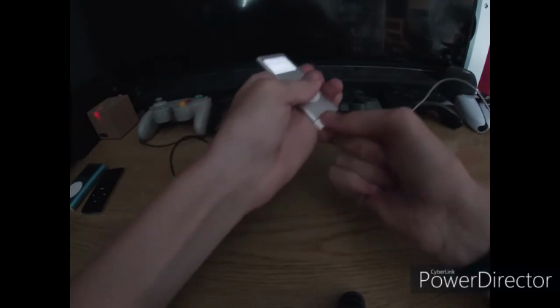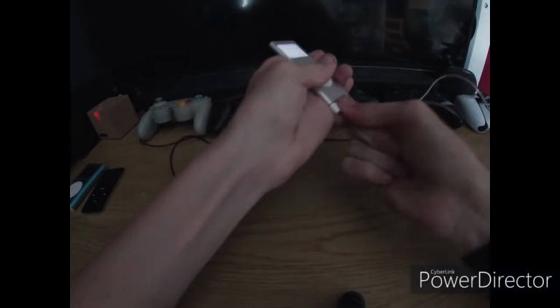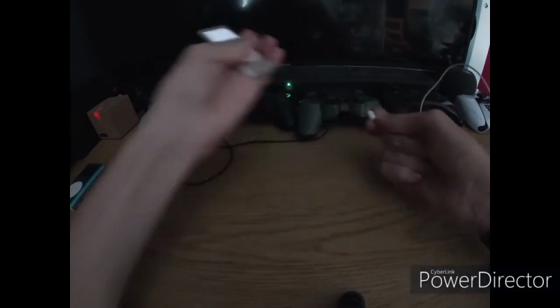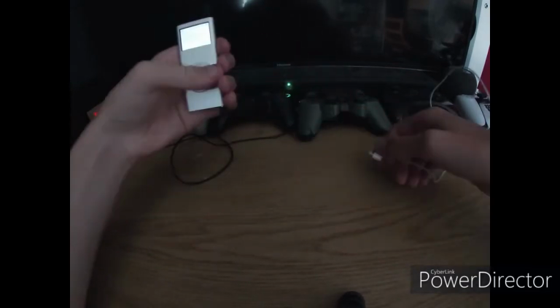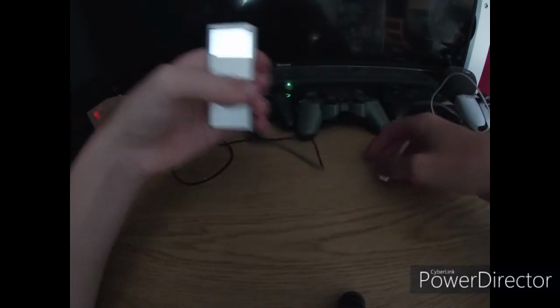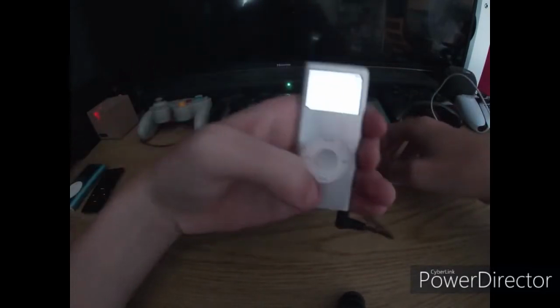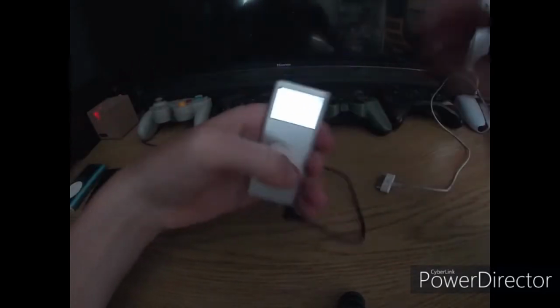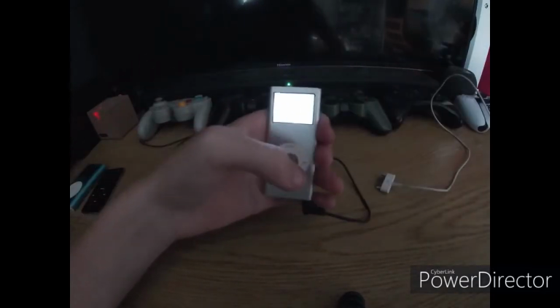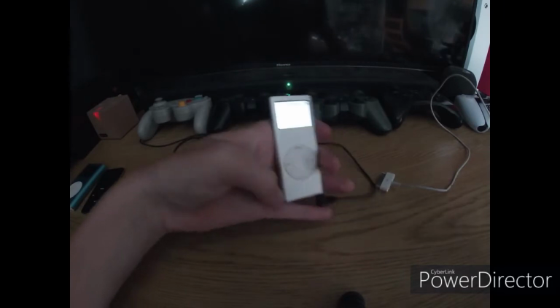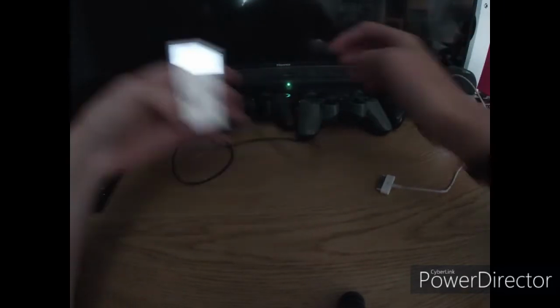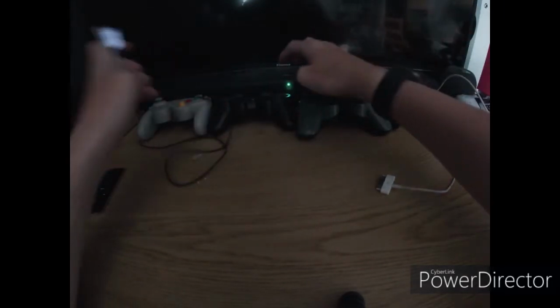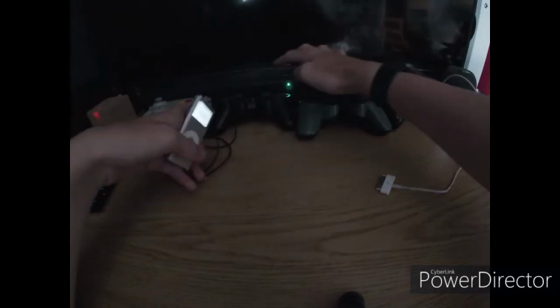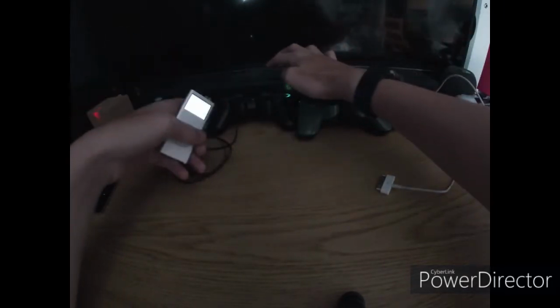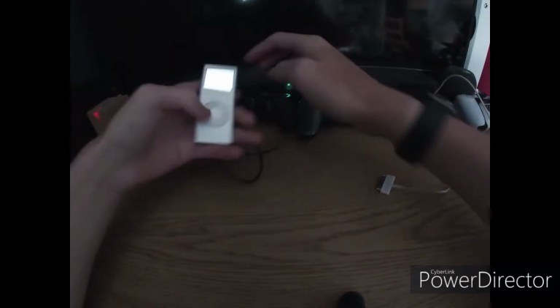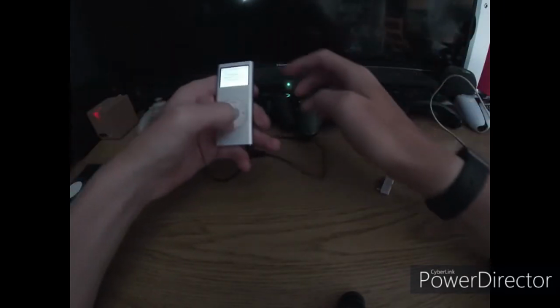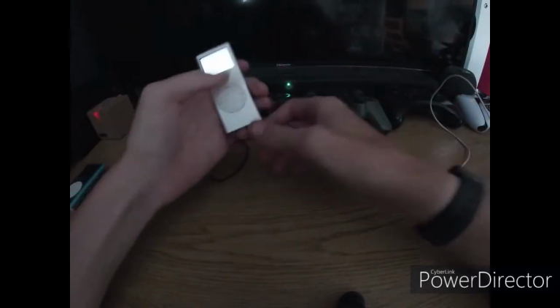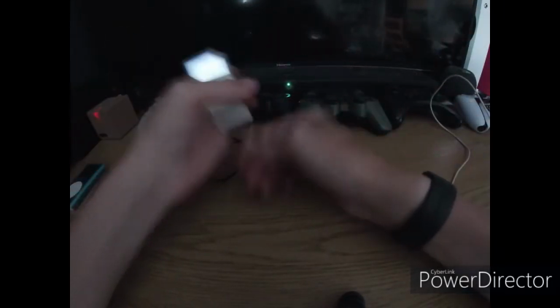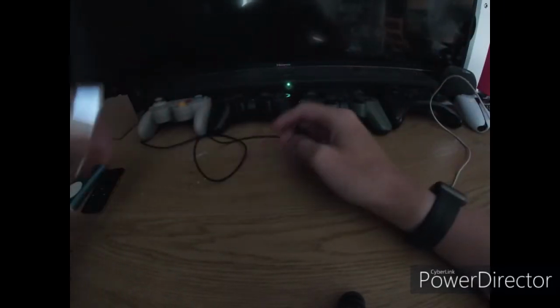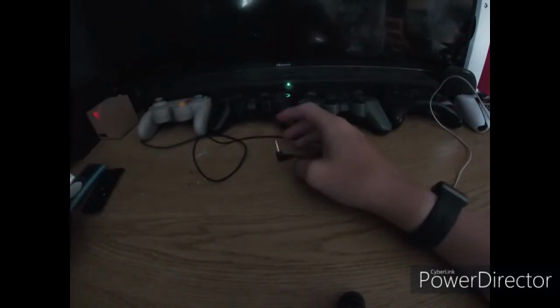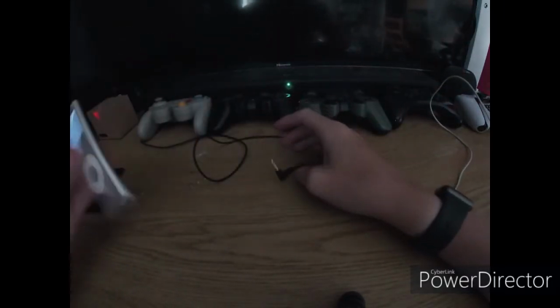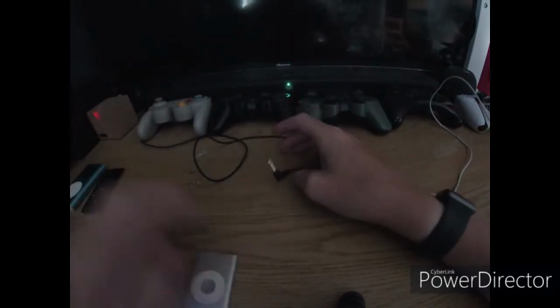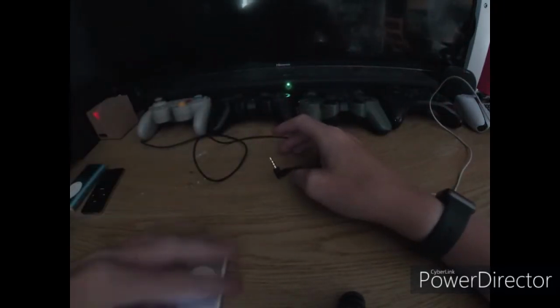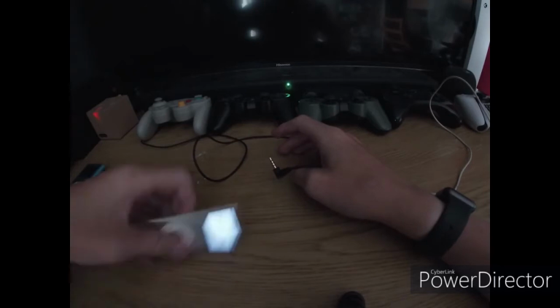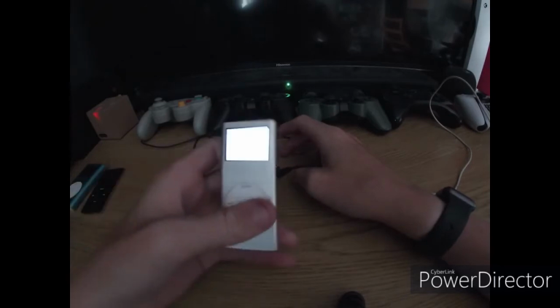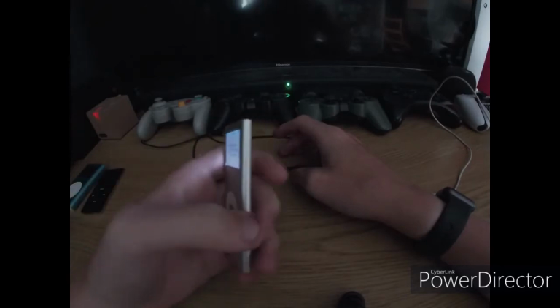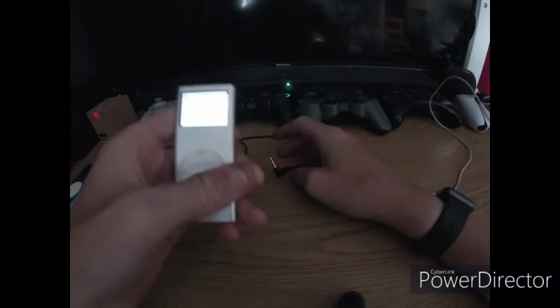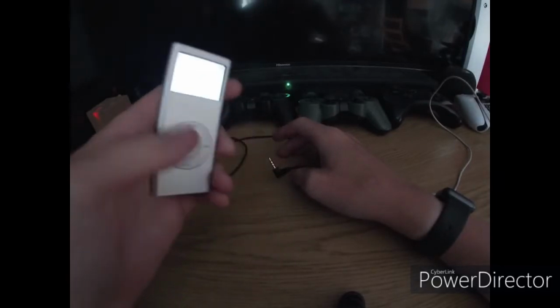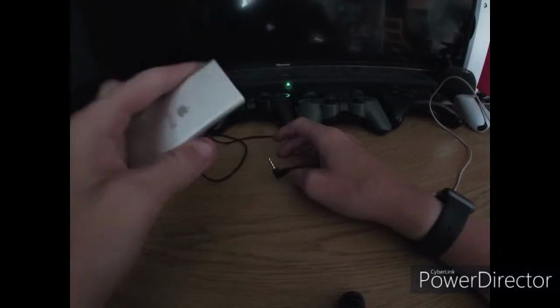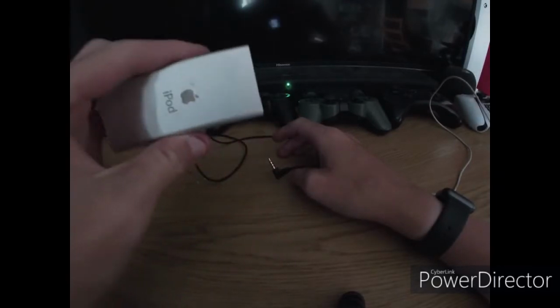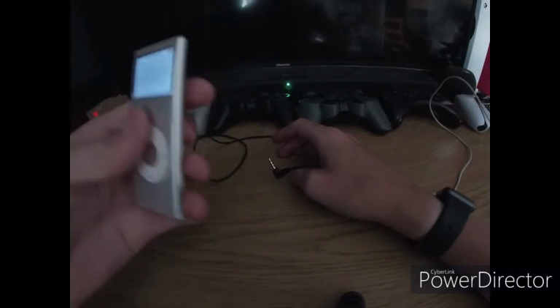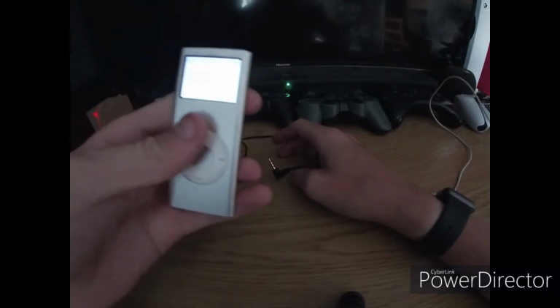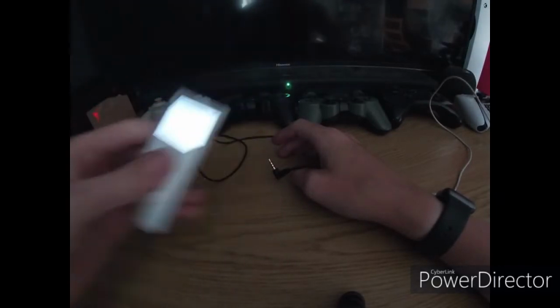So if I unplug it — yep, absolutely dead. But that is my second gen iPod Nano.